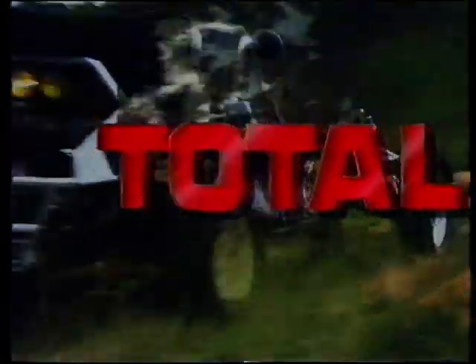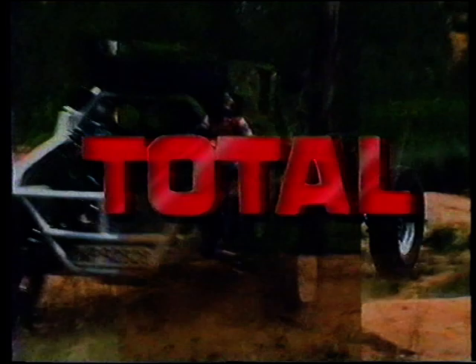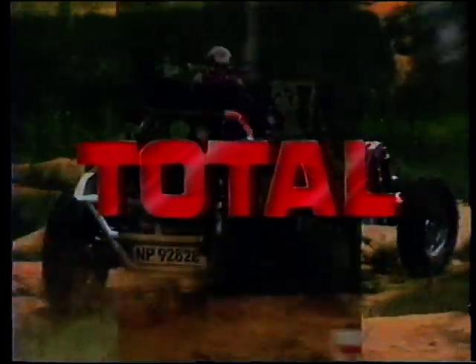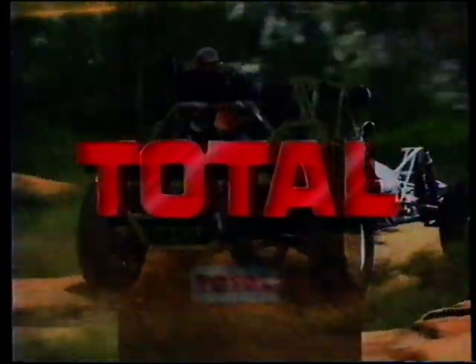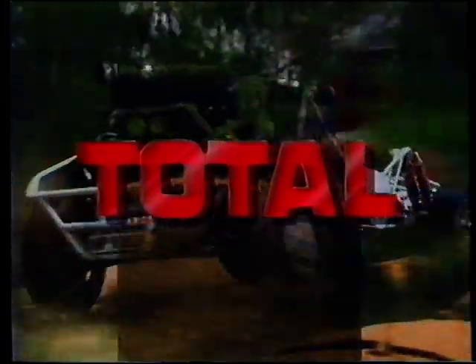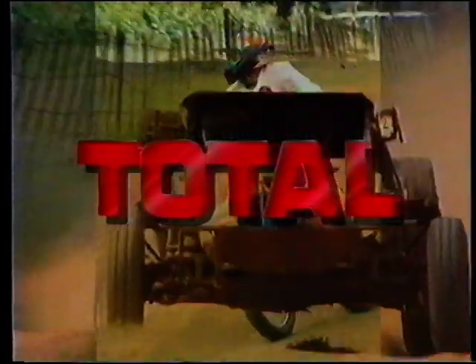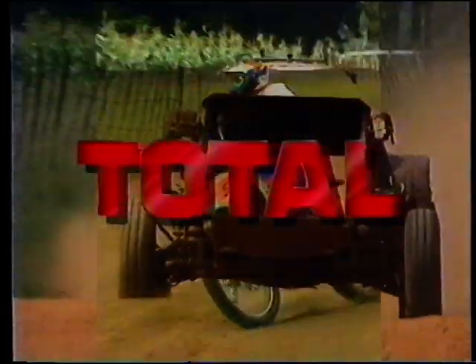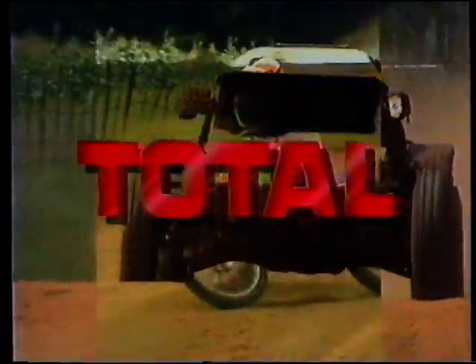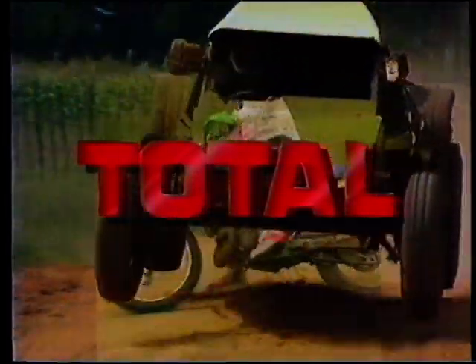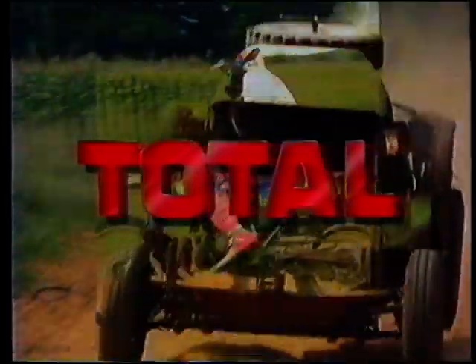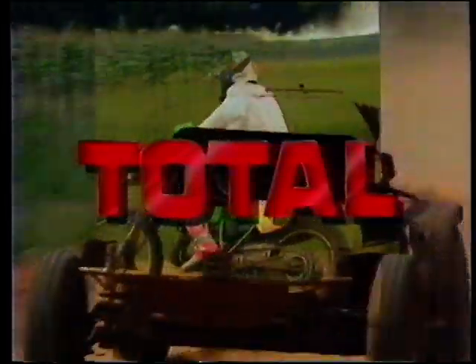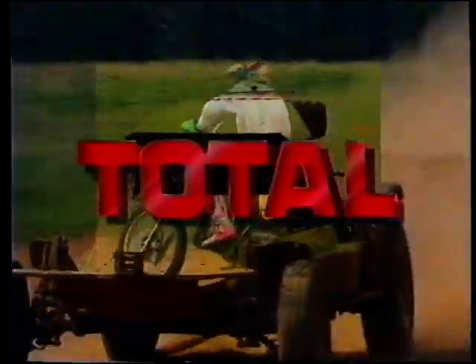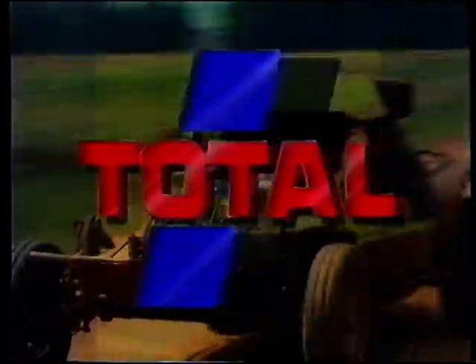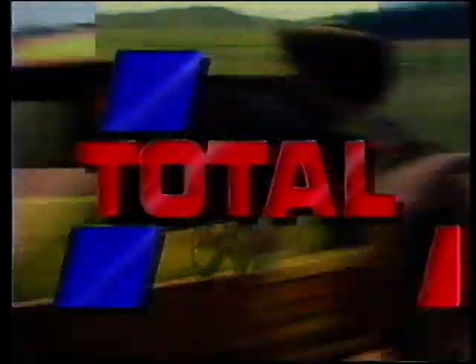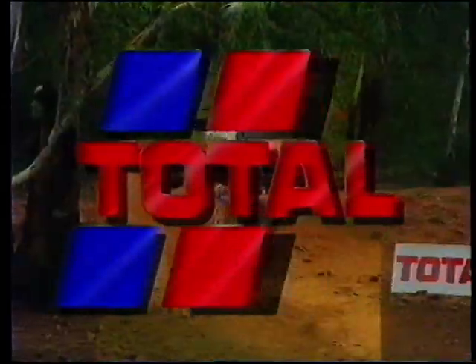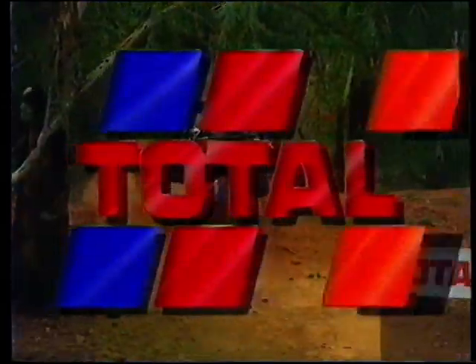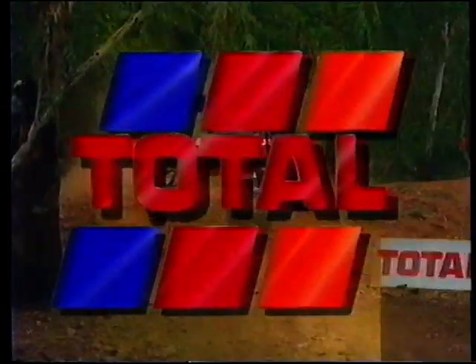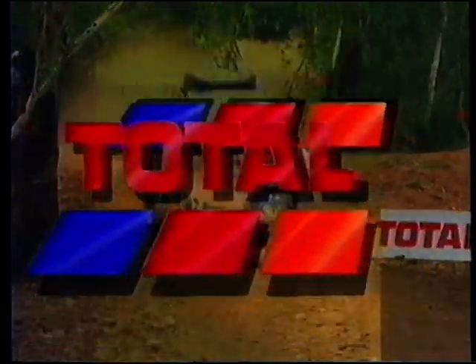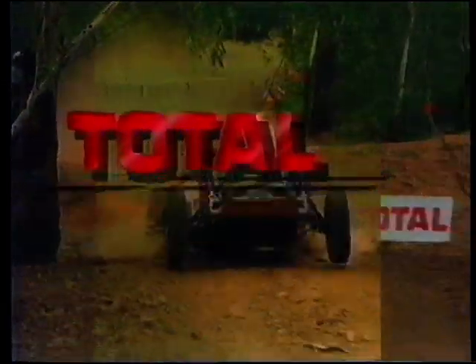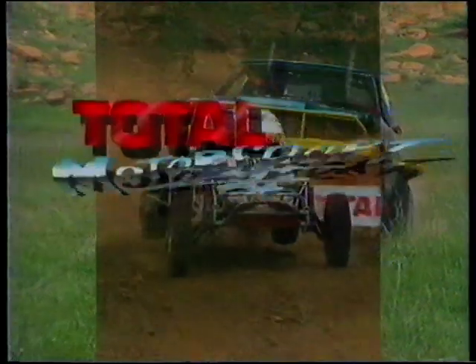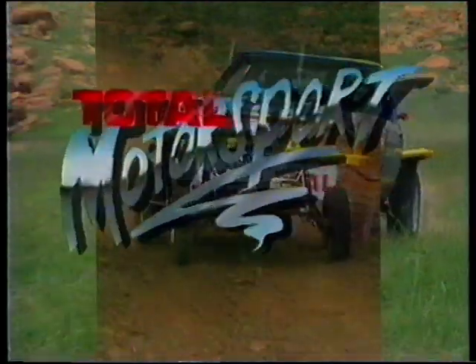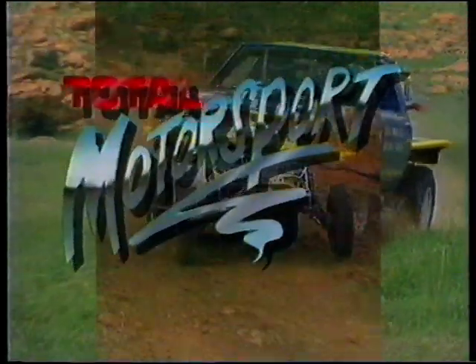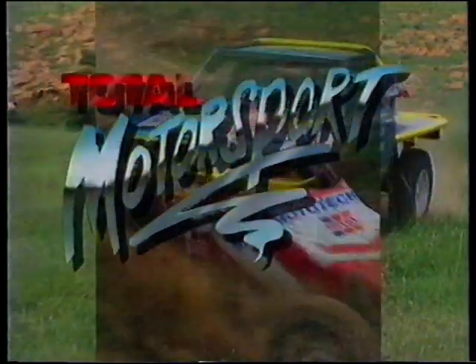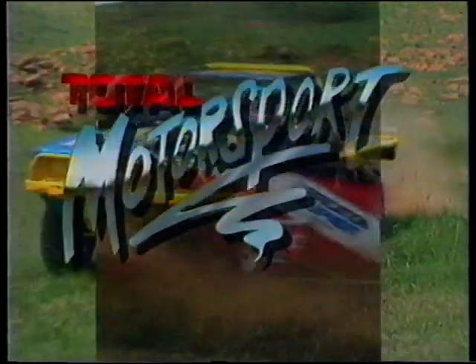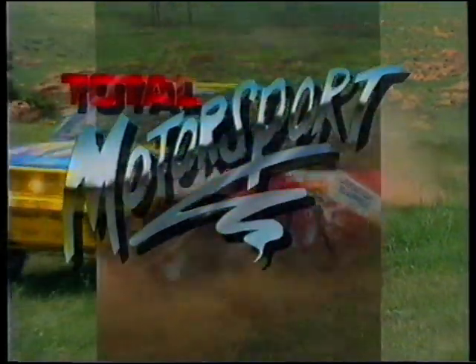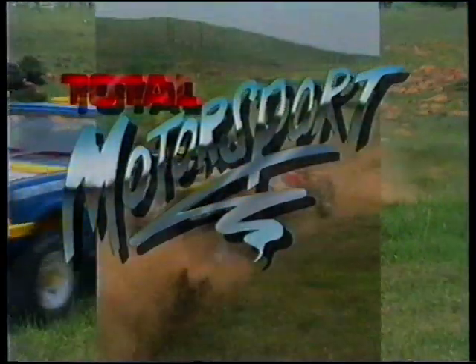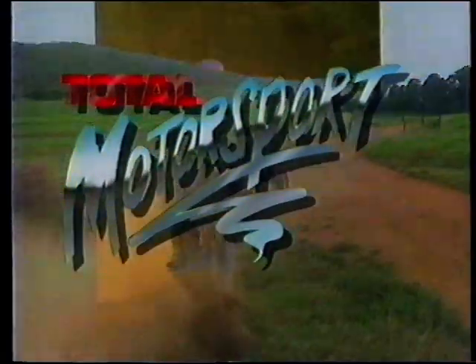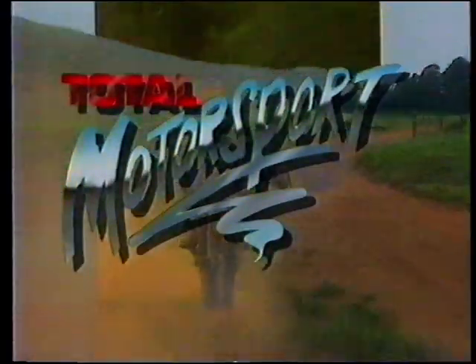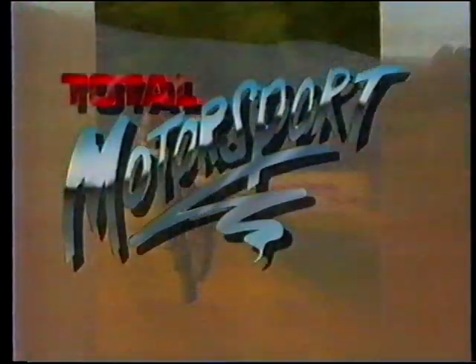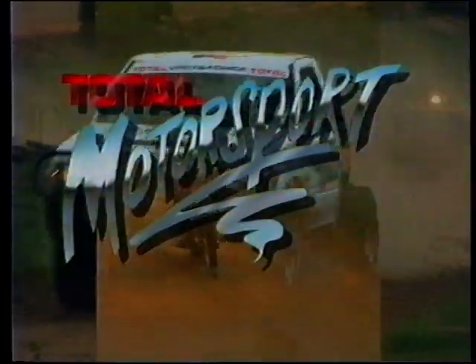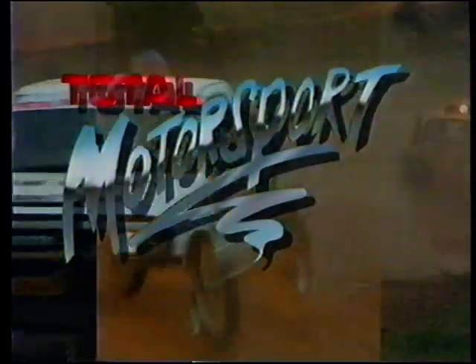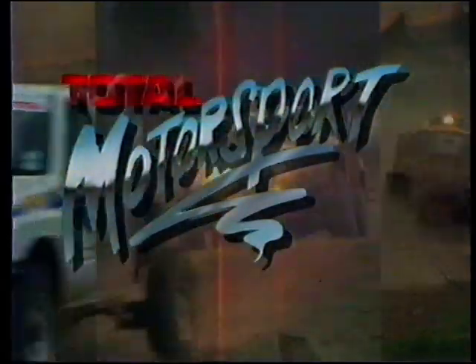All this and much more as Total South Africa brings you a review of the recent Toyota 1000 Desert Race, third round of the Total GTE Off-Road Championship.